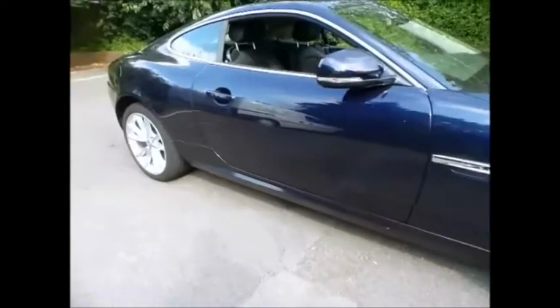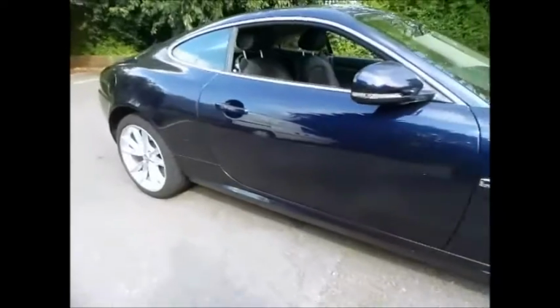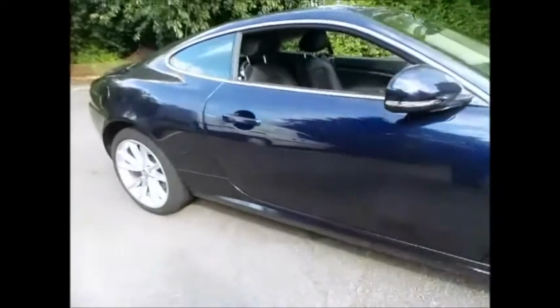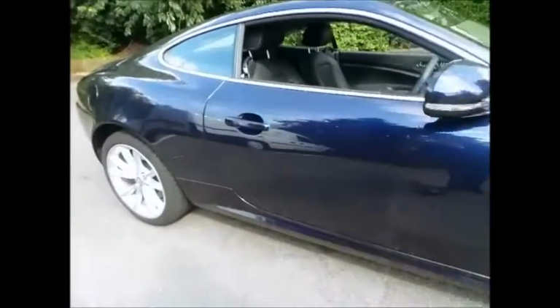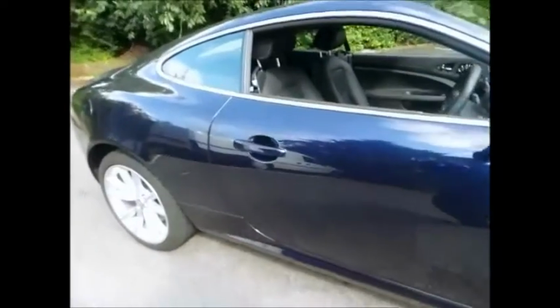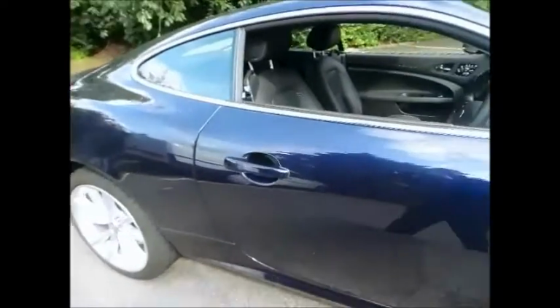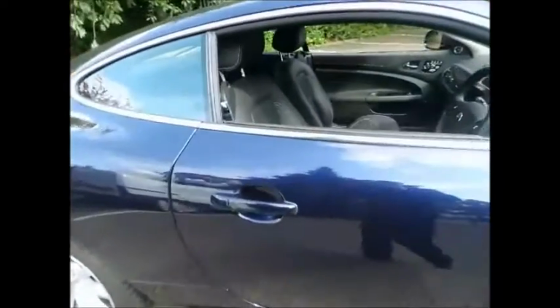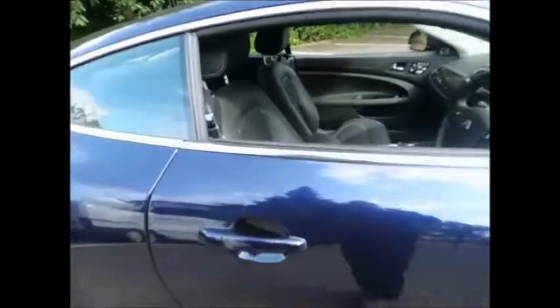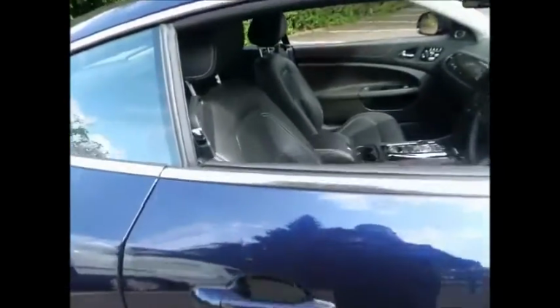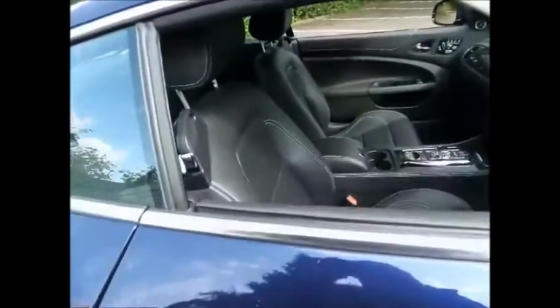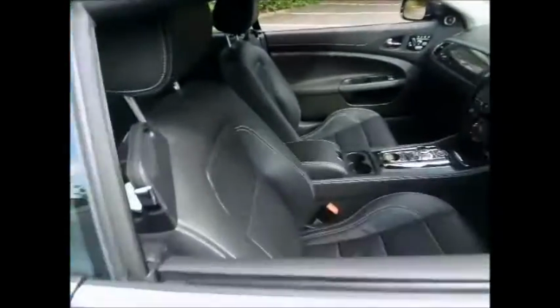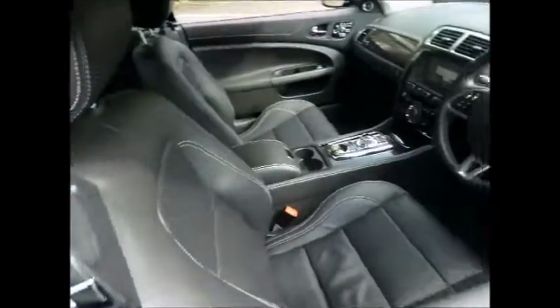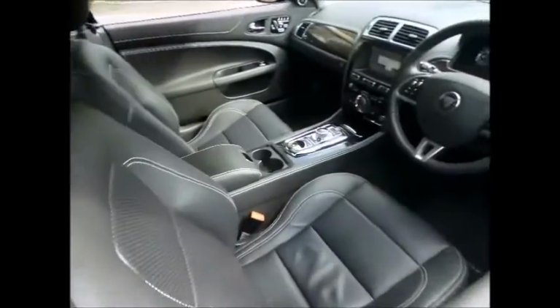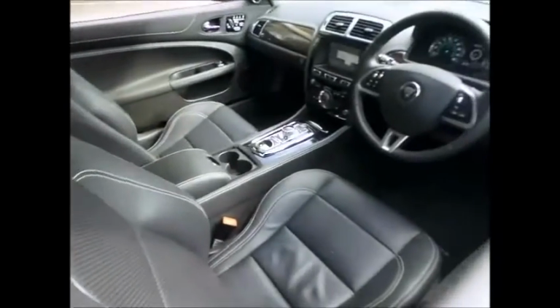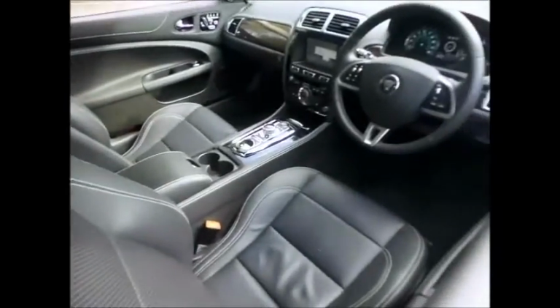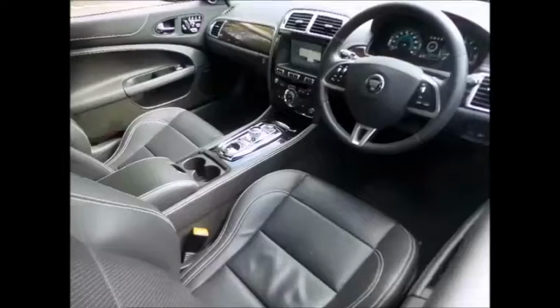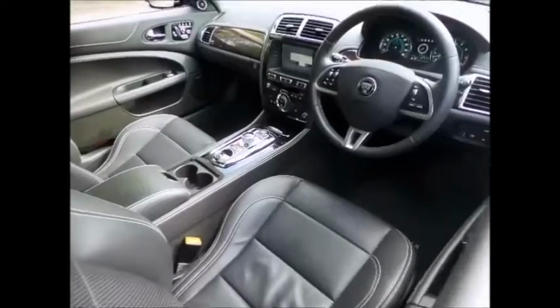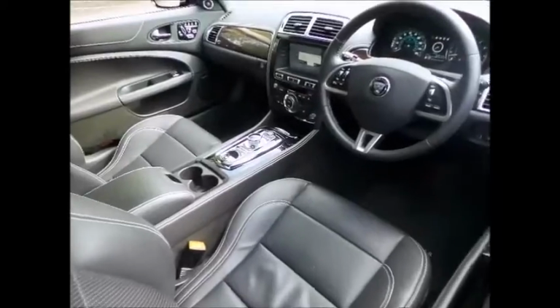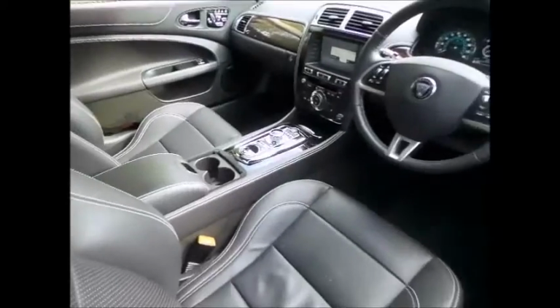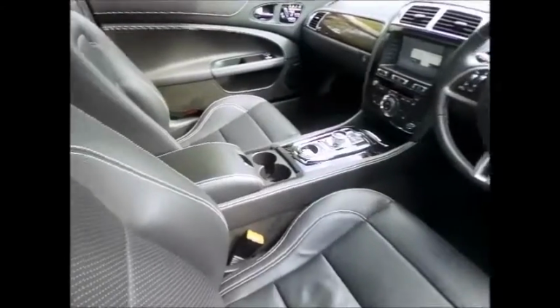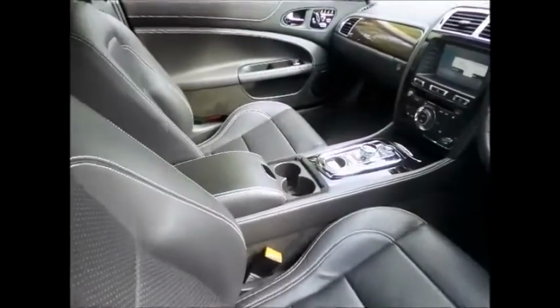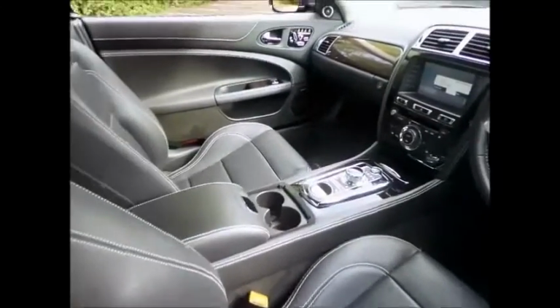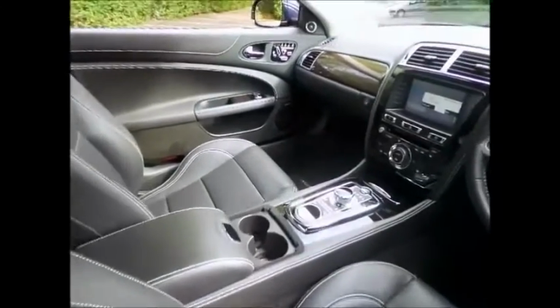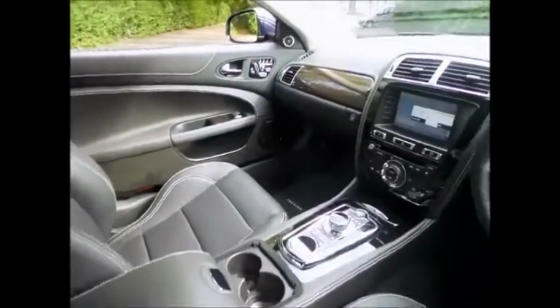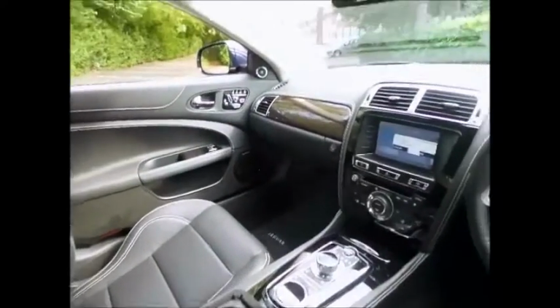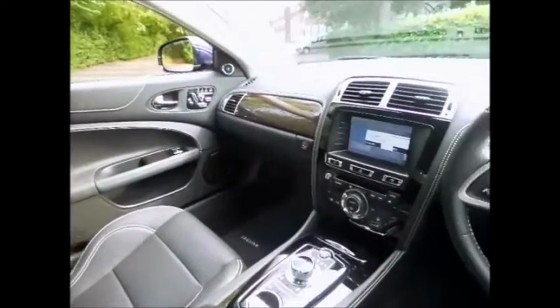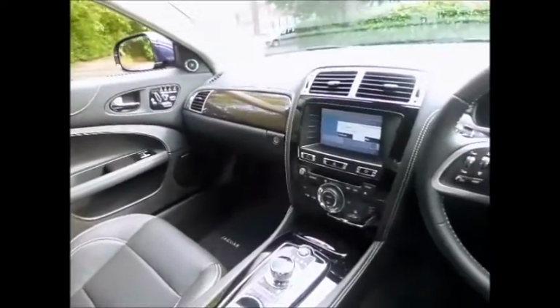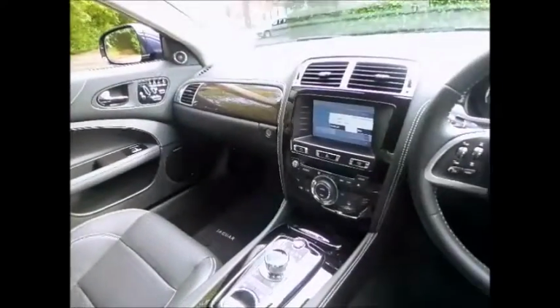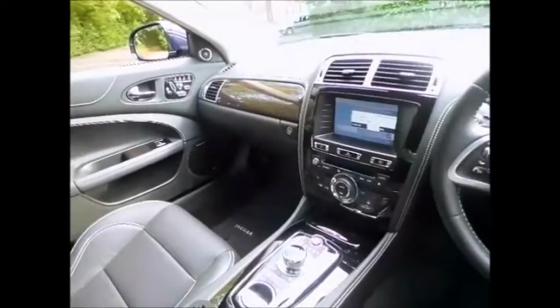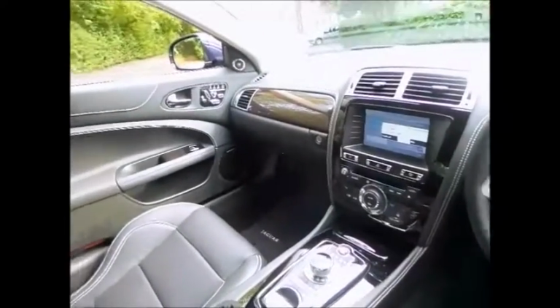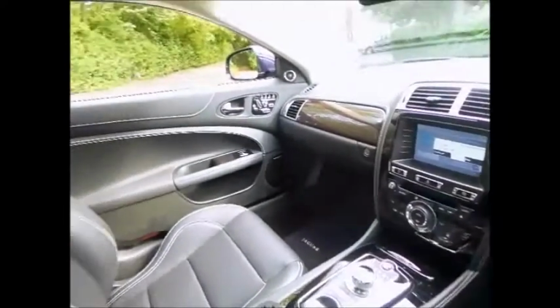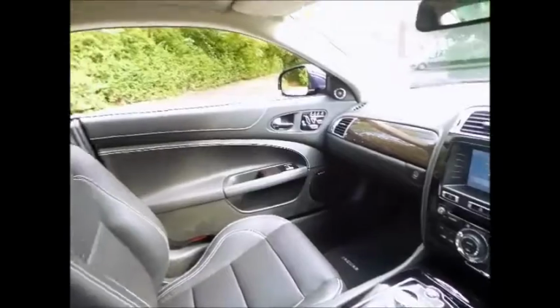Featured here is a stunning Jaguar XK 5L V8 Portfolio, a grand tourer with the heart and soul of a sports car. Enjoy the refined performance, luxury and convenience of a 2+2 seating configuration.